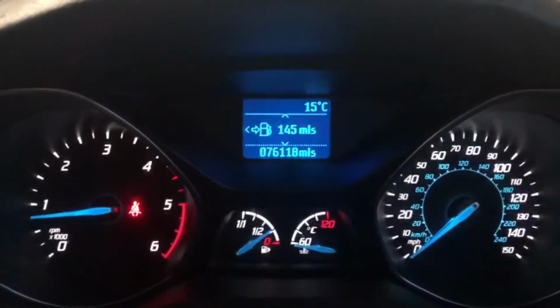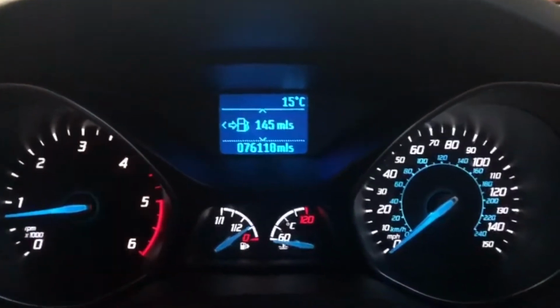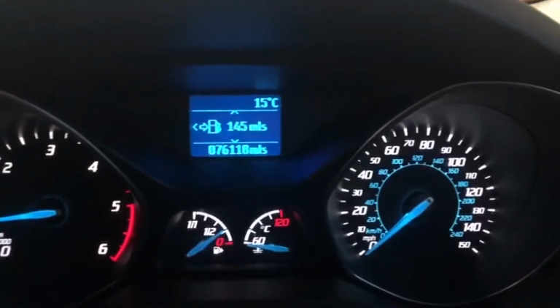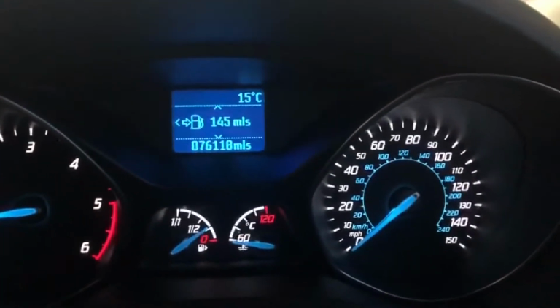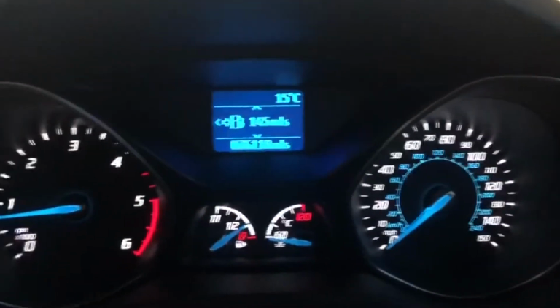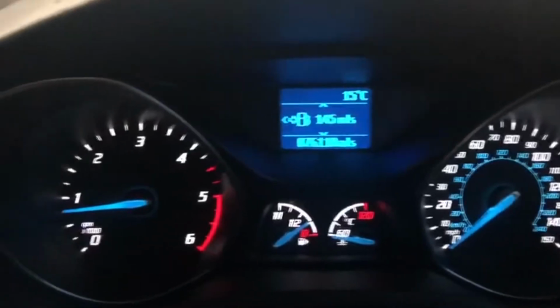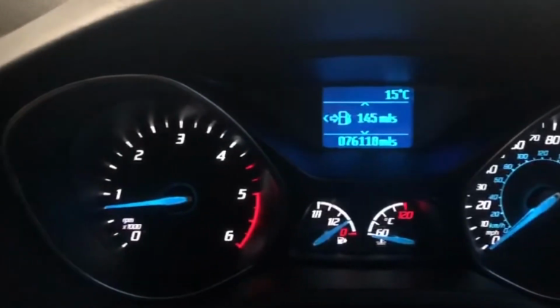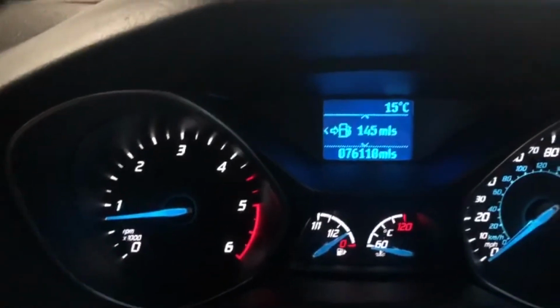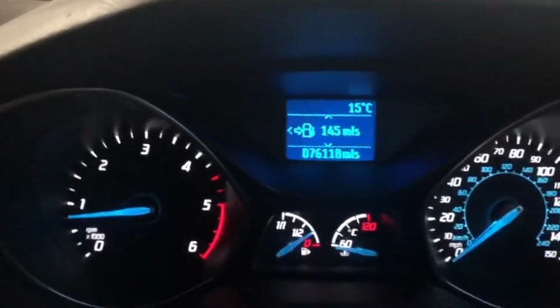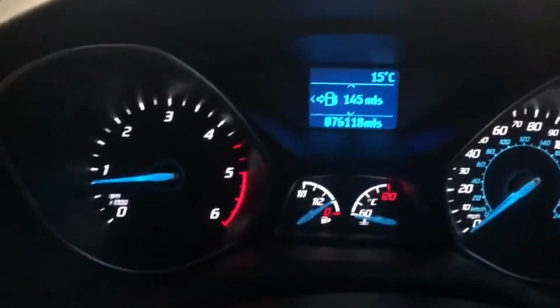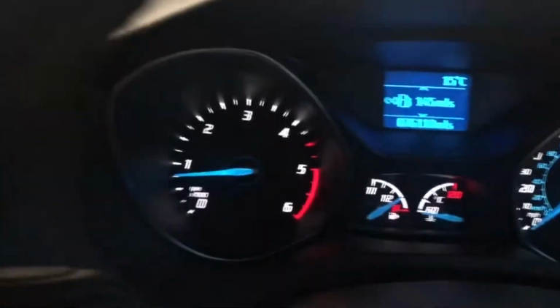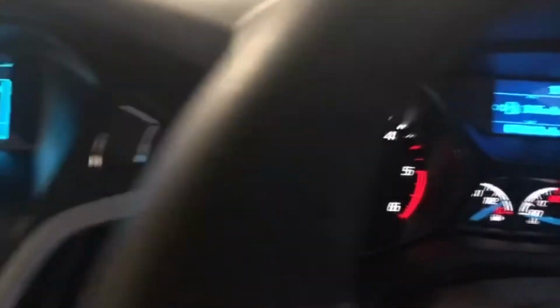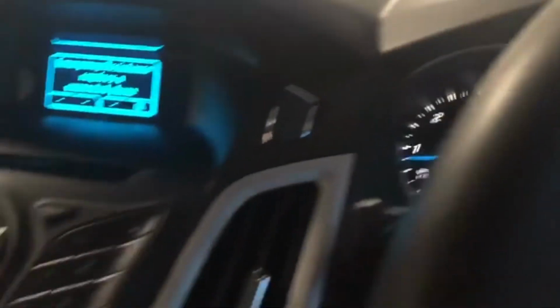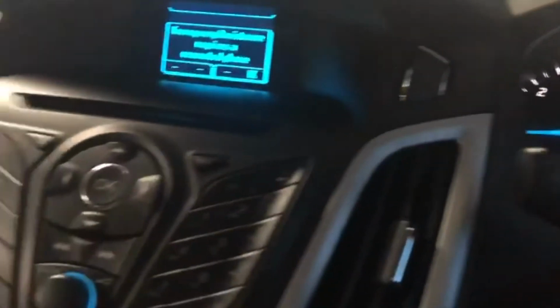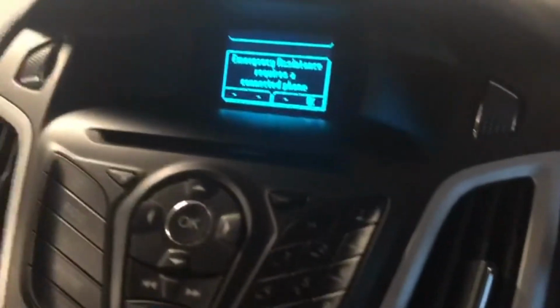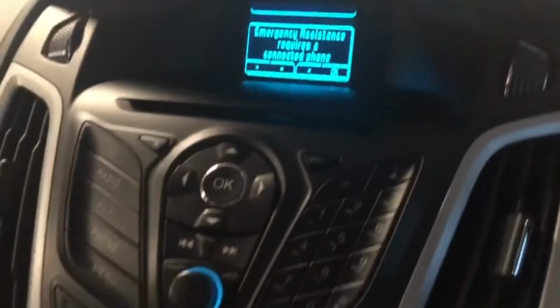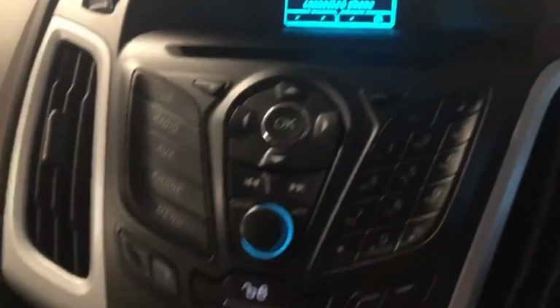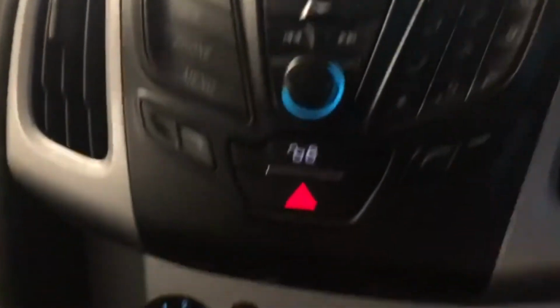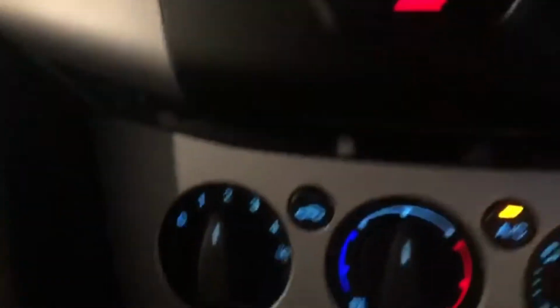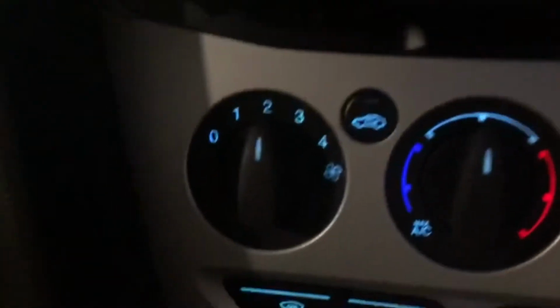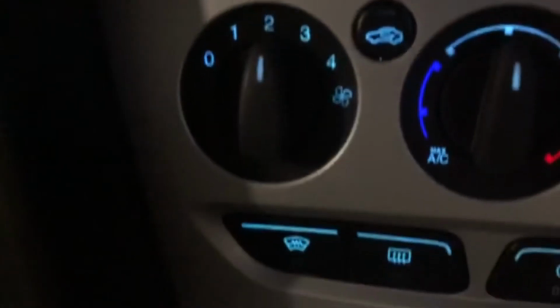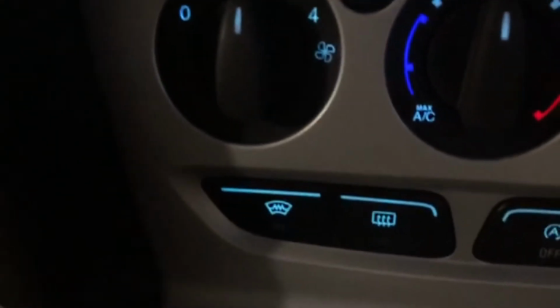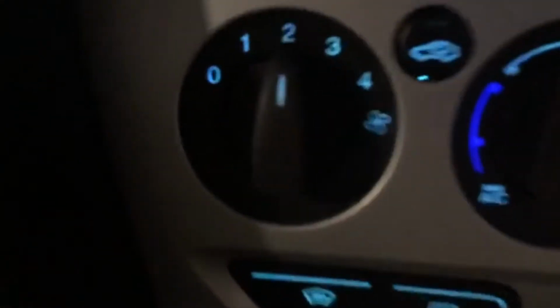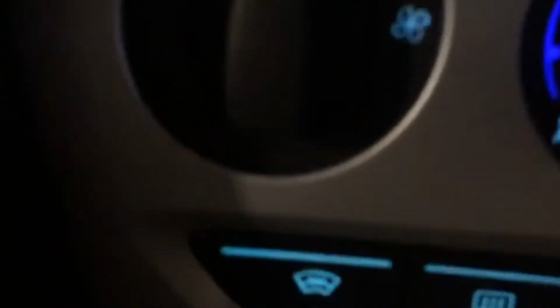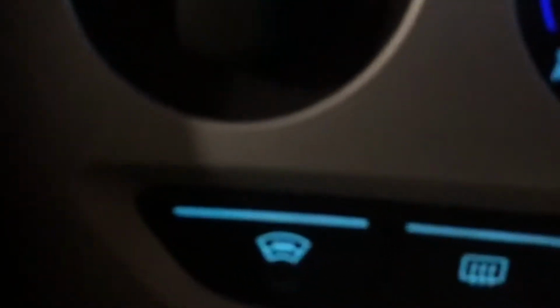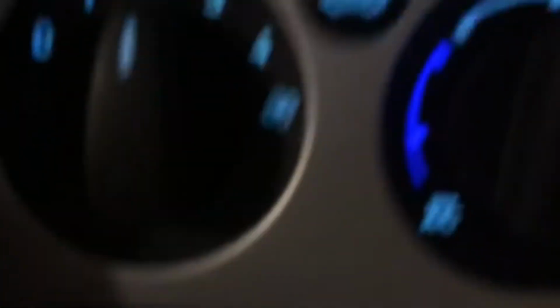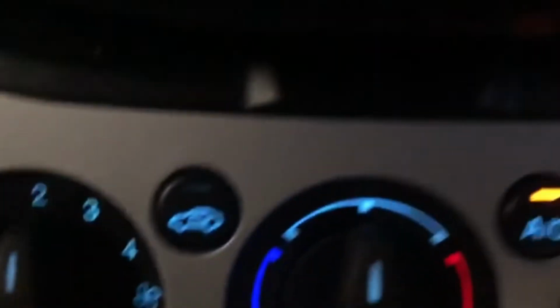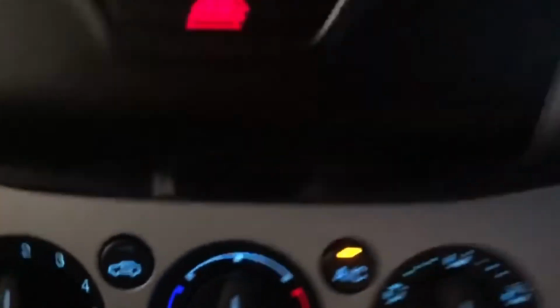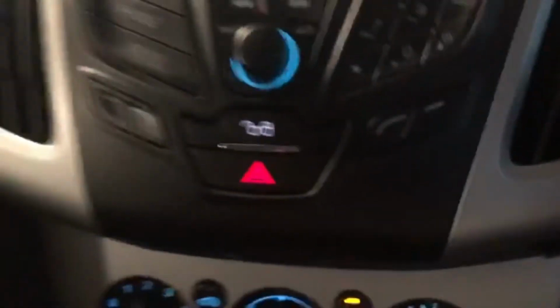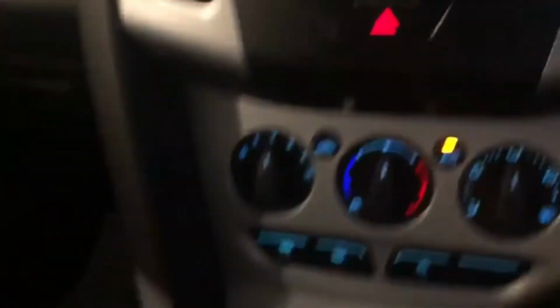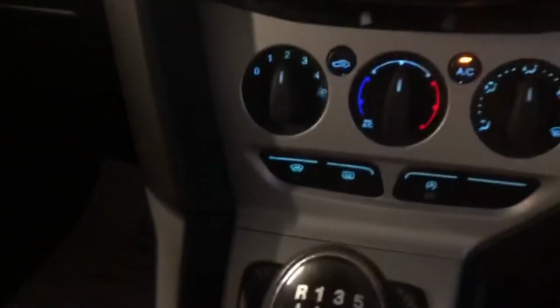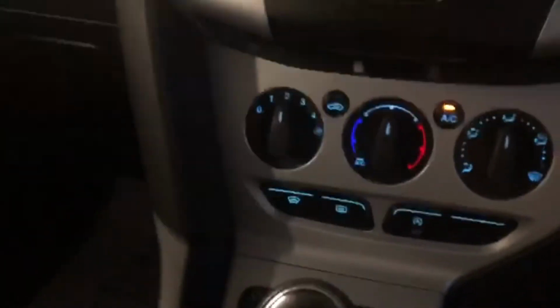There you go — no warning lights on in the dash. You've got DAB radio, front windscreen demister, air conditioning, and a six-speed manual gearbox.